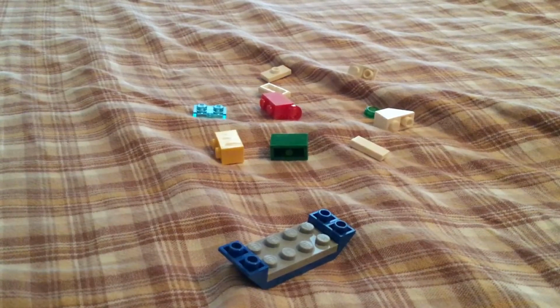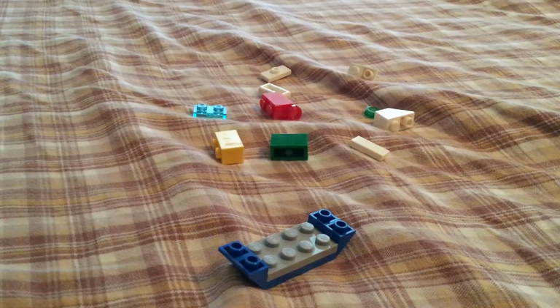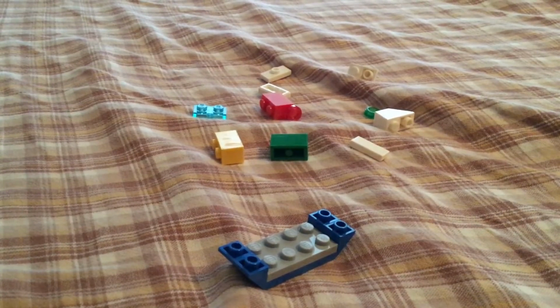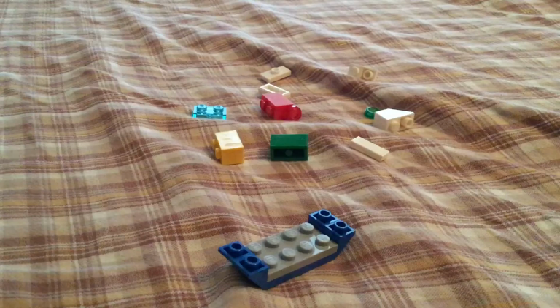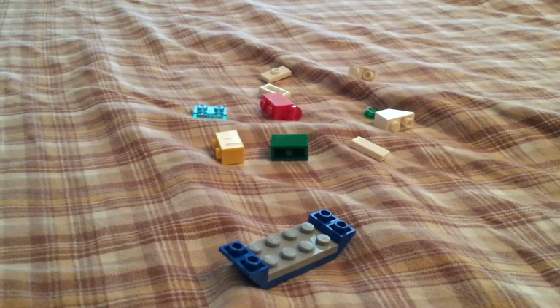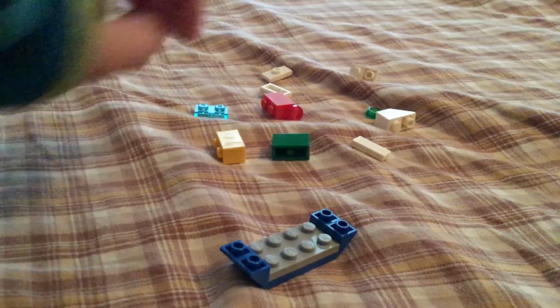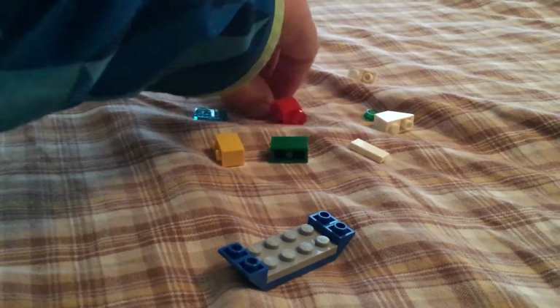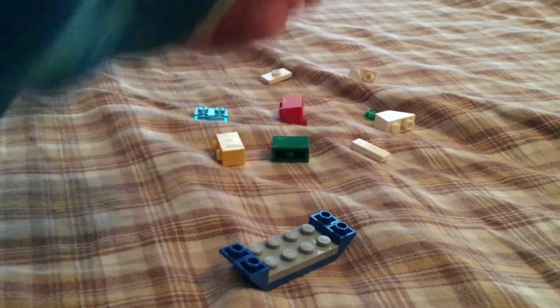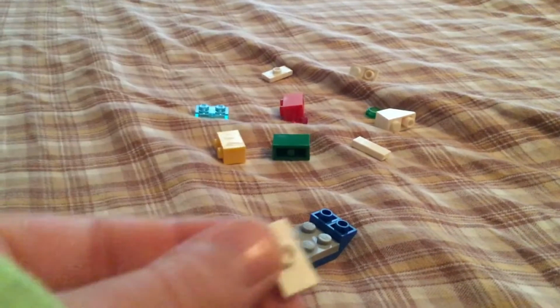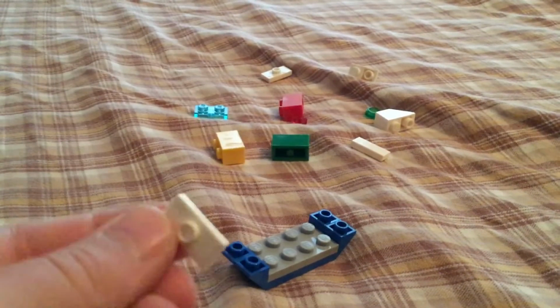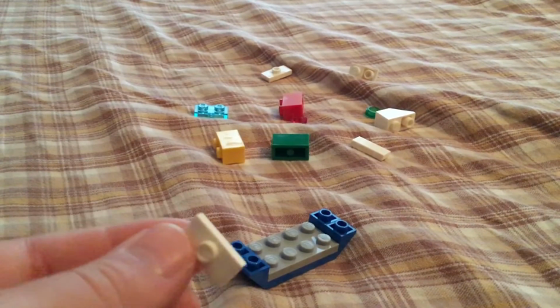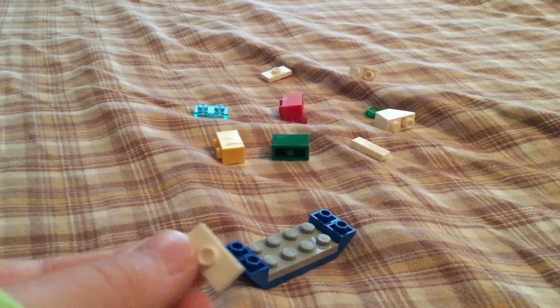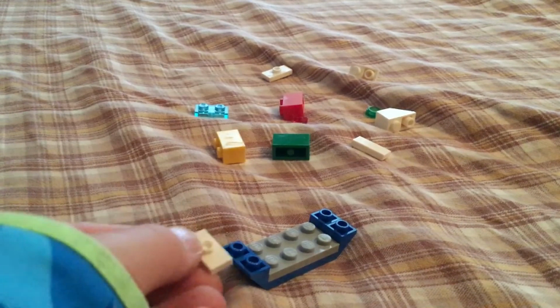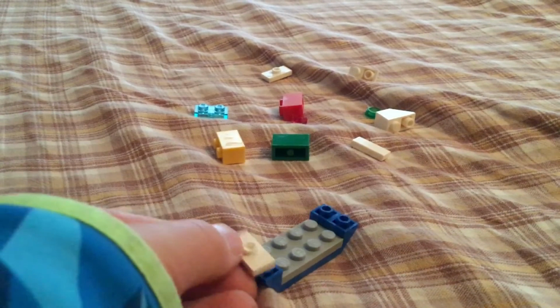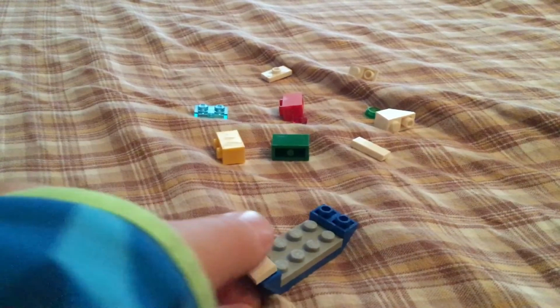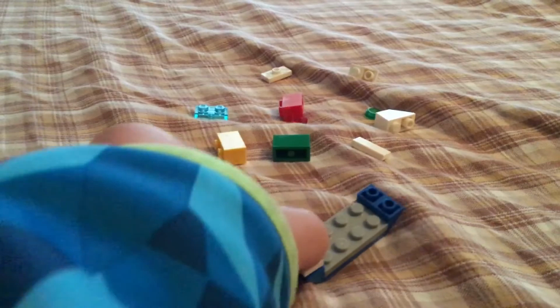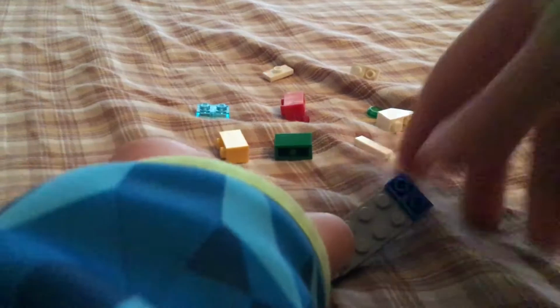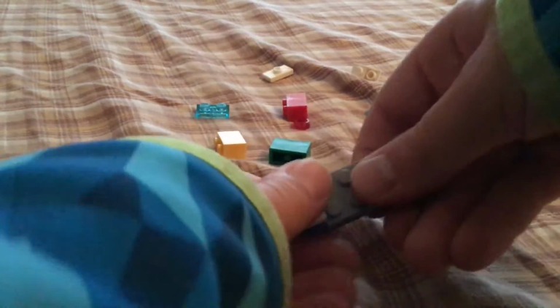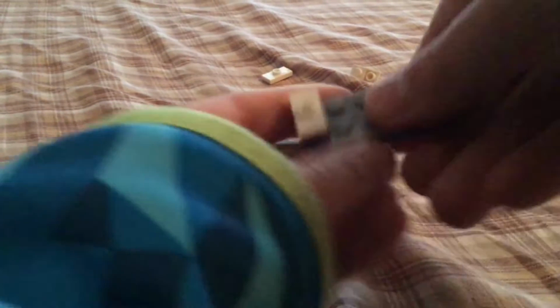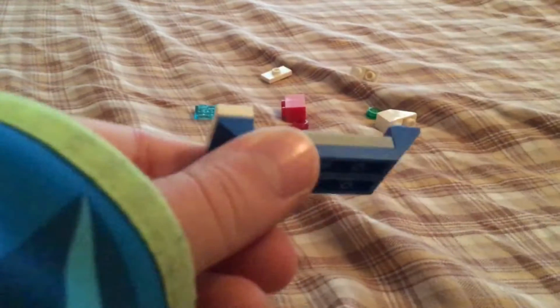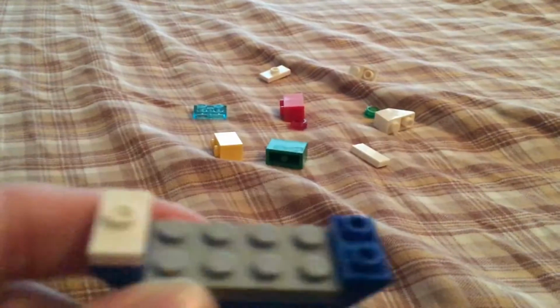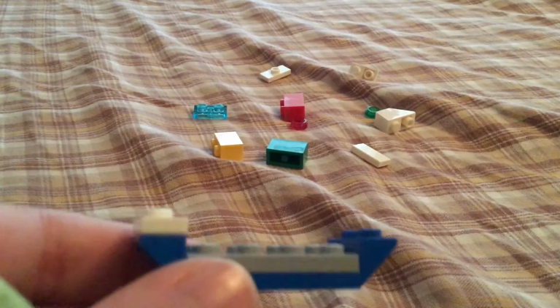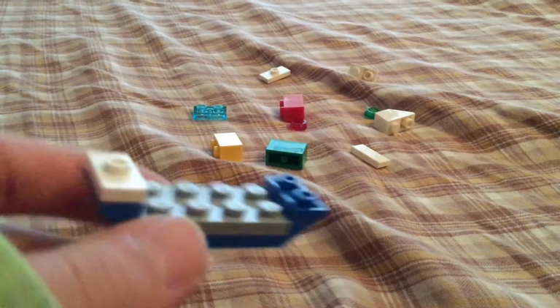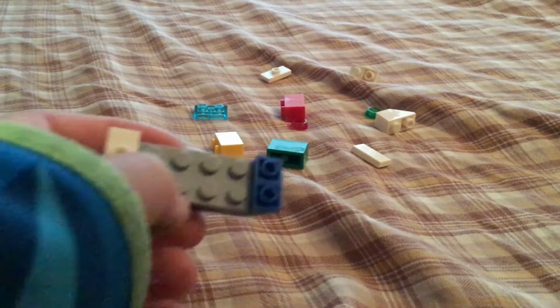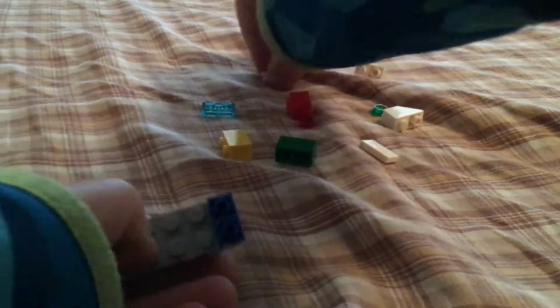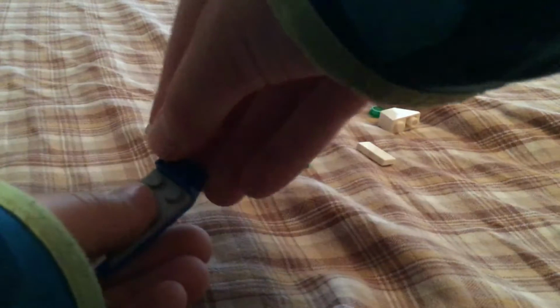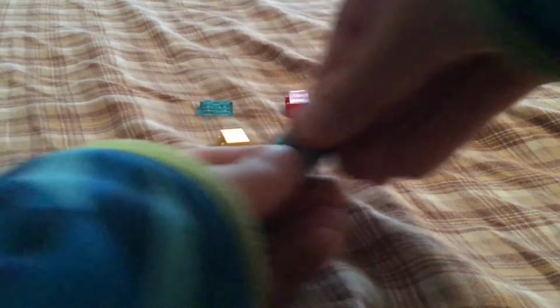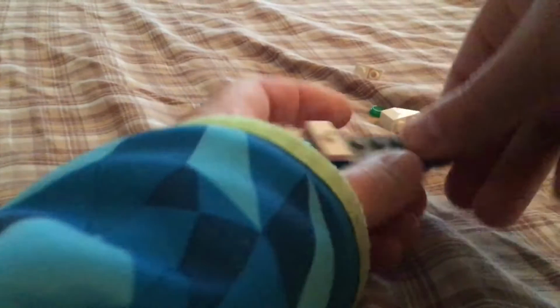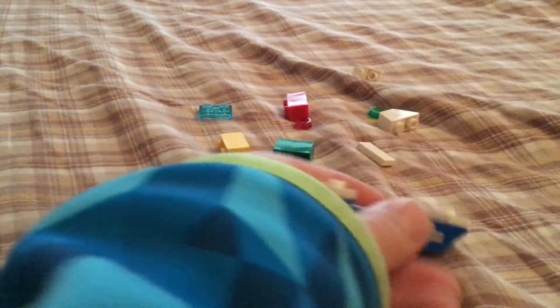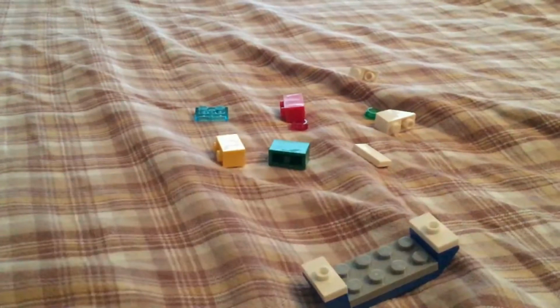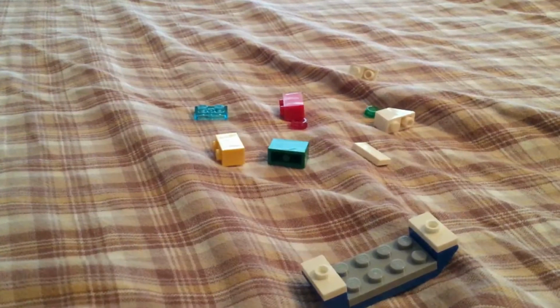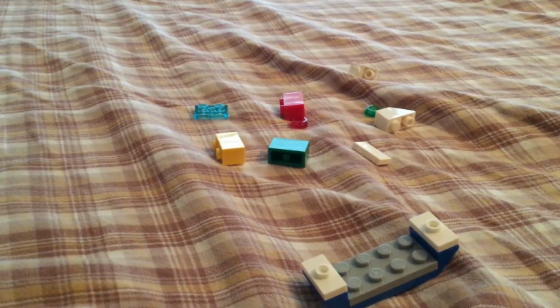Next, you are going to take two of these 1x2 jumper plates, and you're going to put them on the front right like that. So you have something like this.